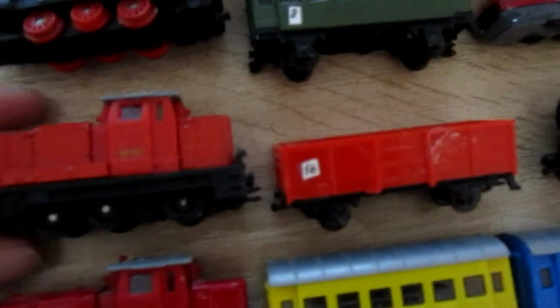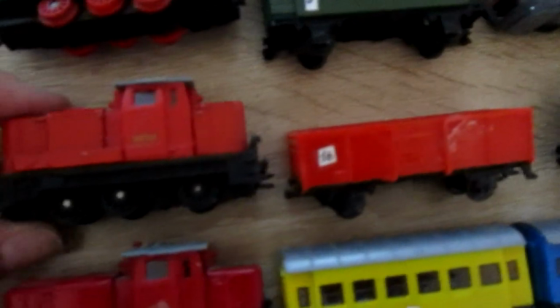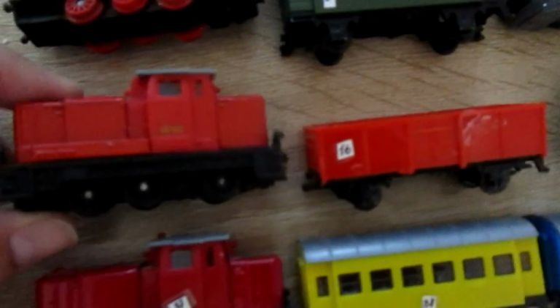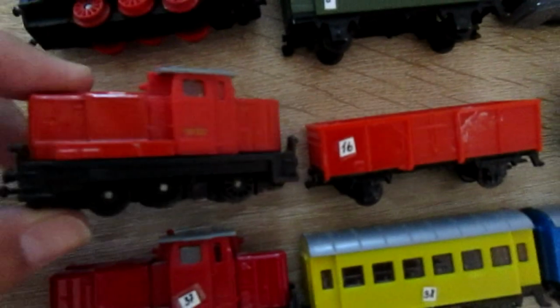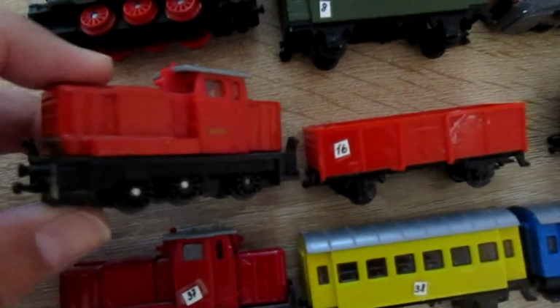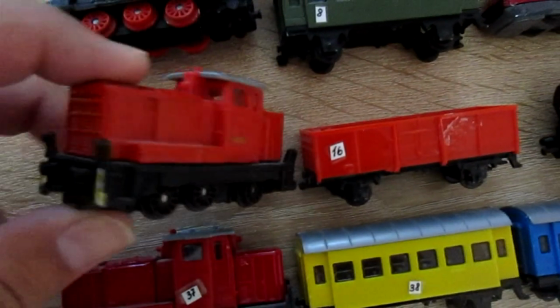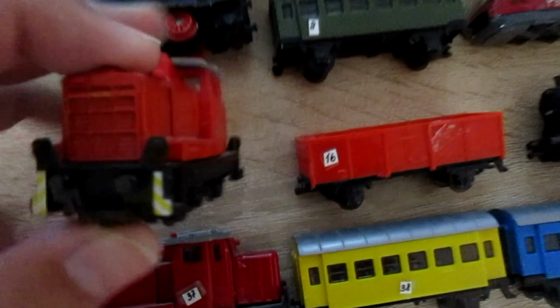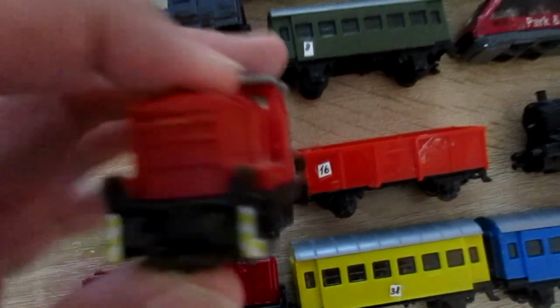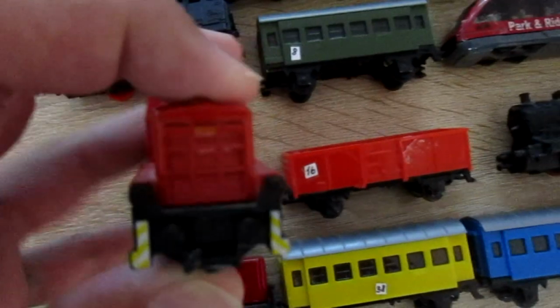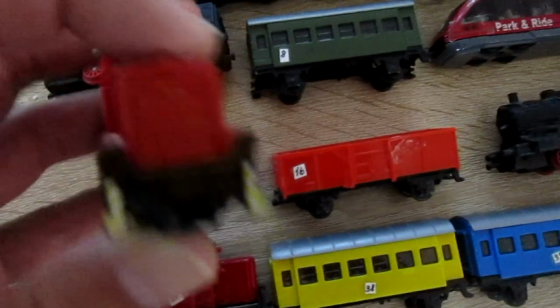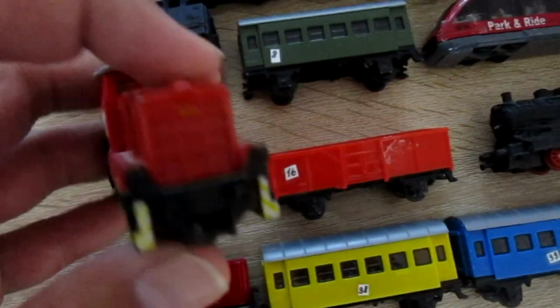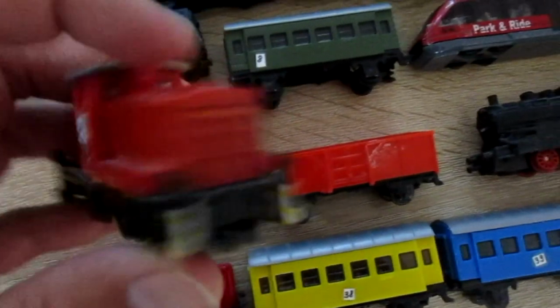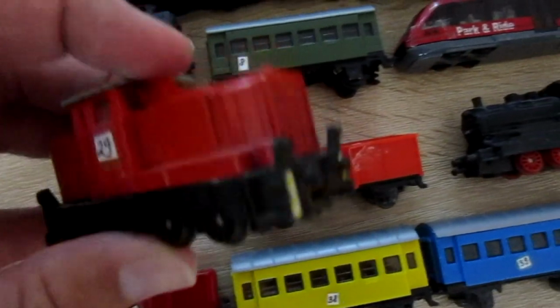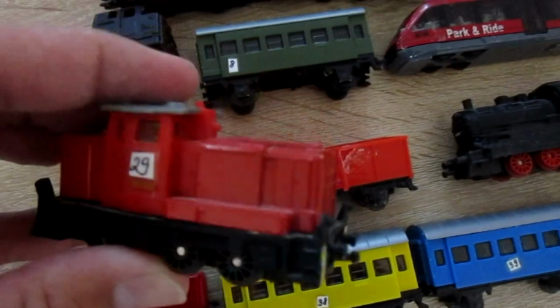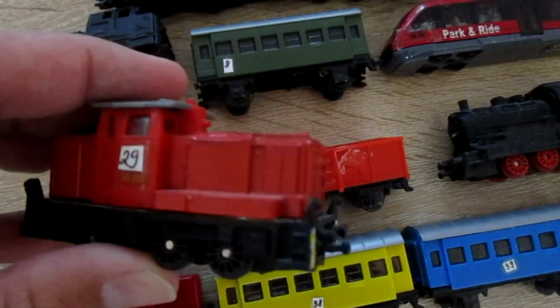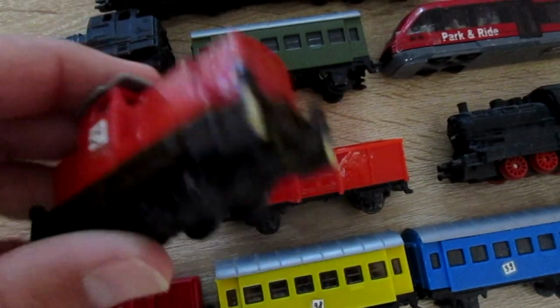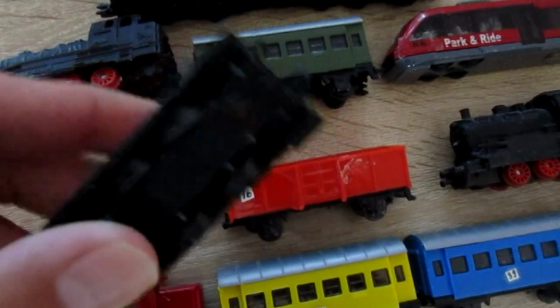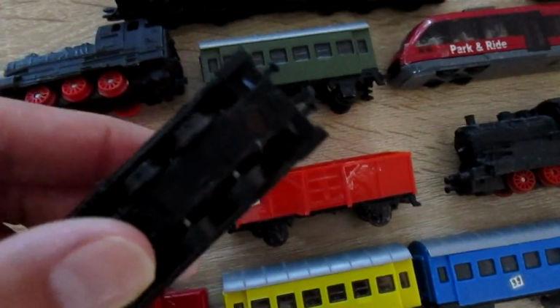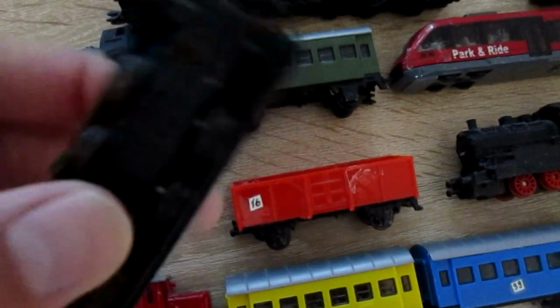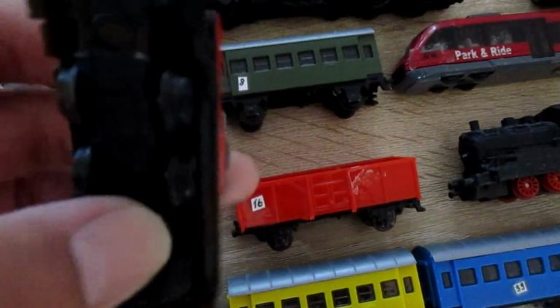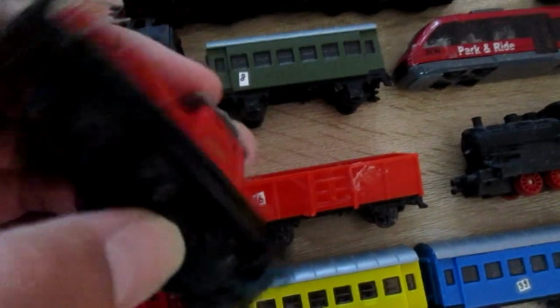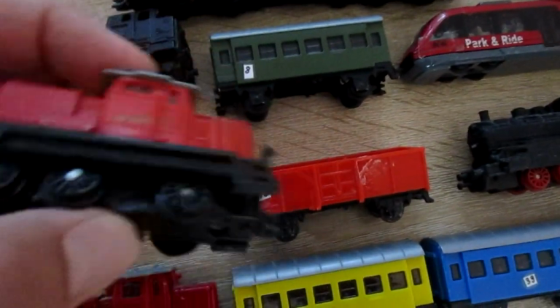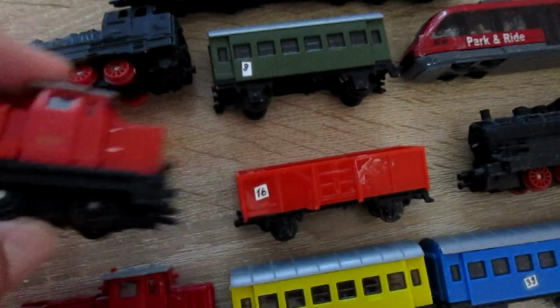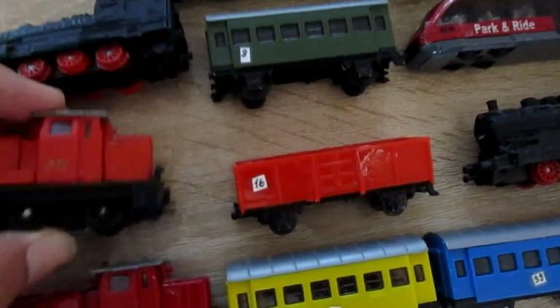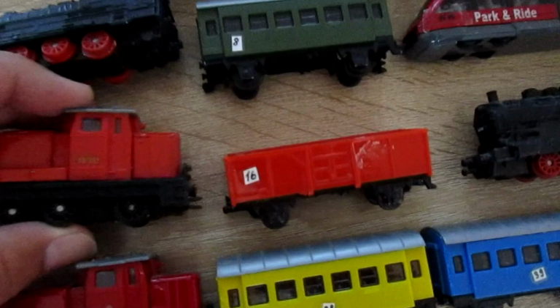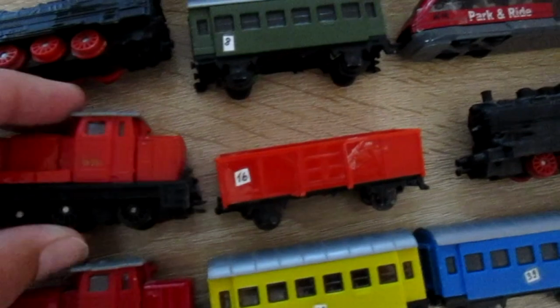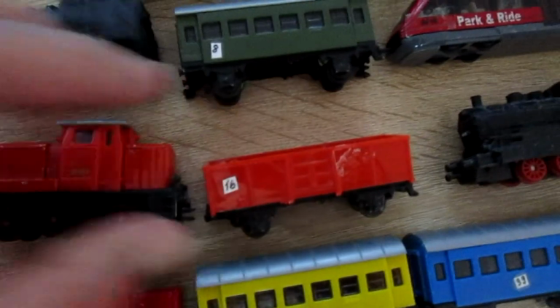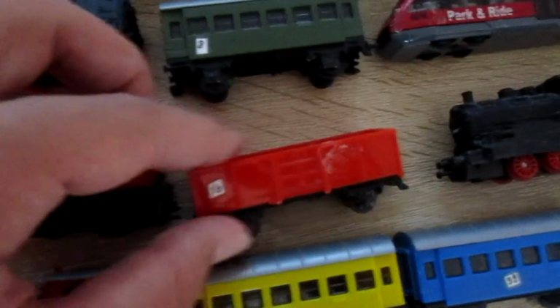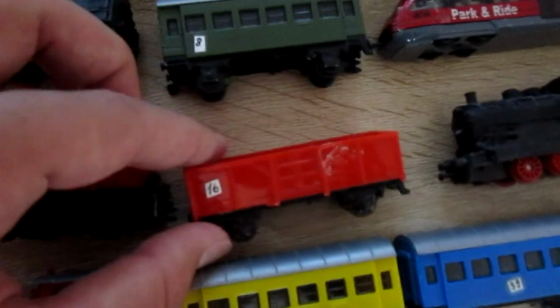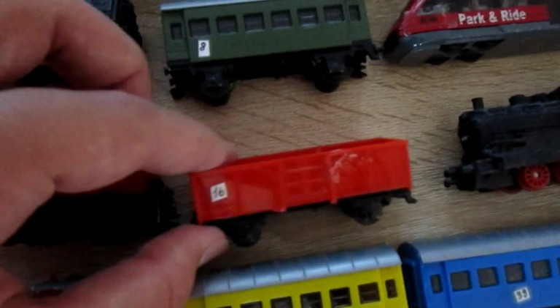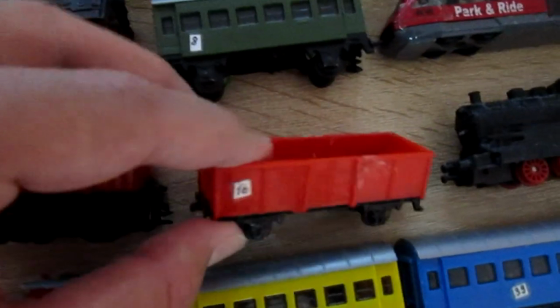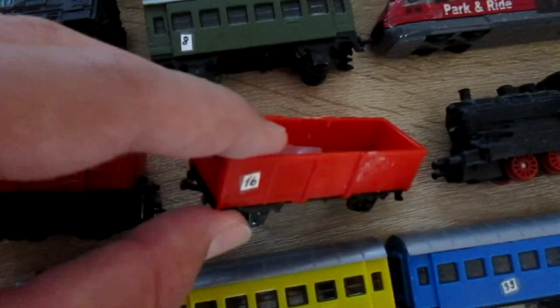Also, this locomotive Siku 1653 was sold with this freight wagon.